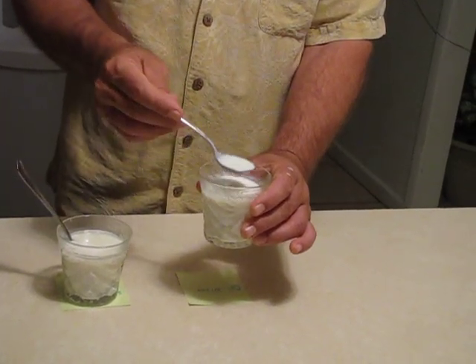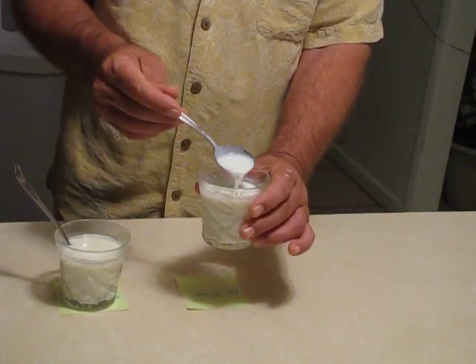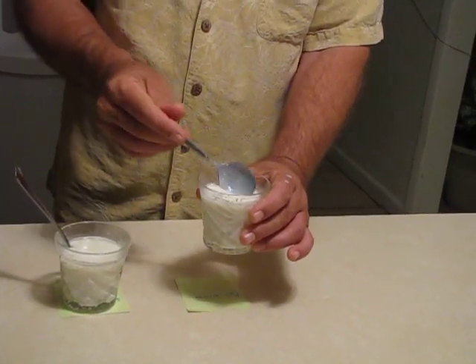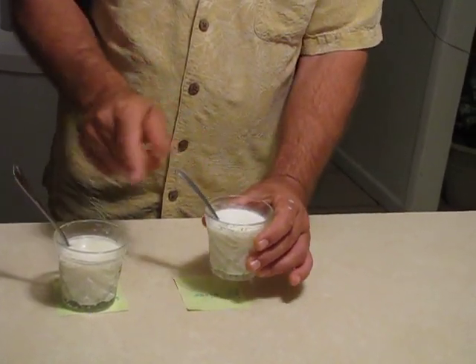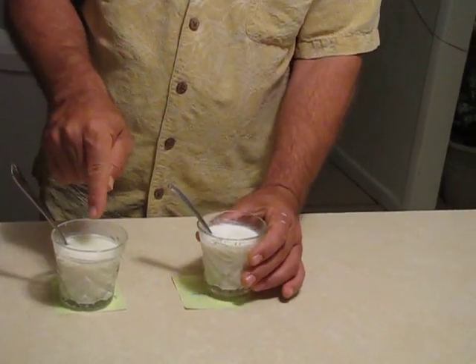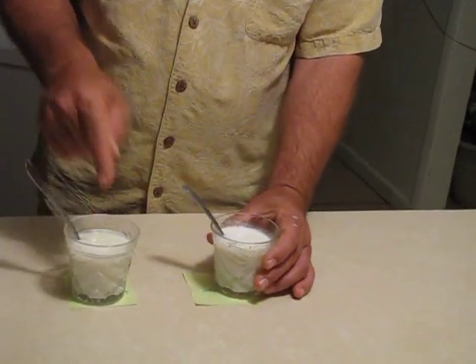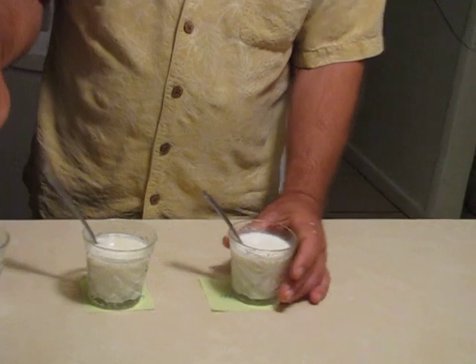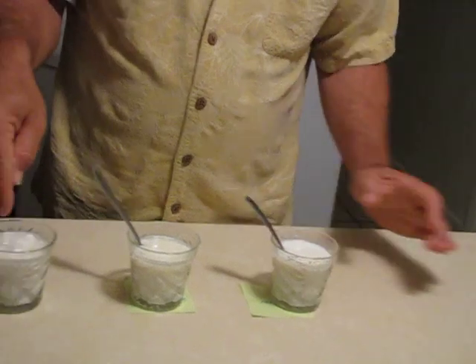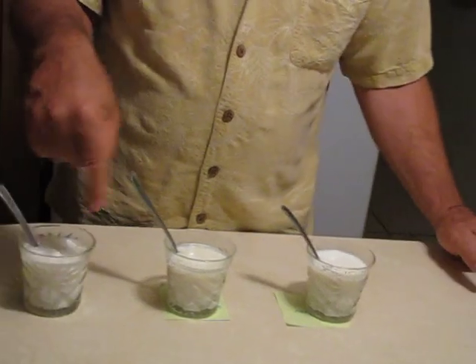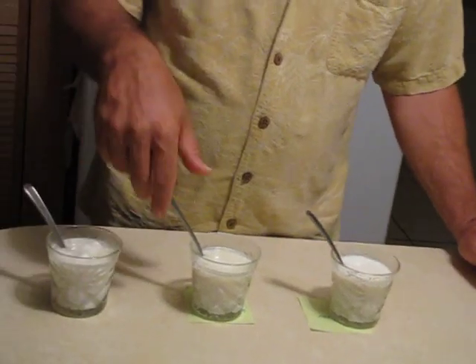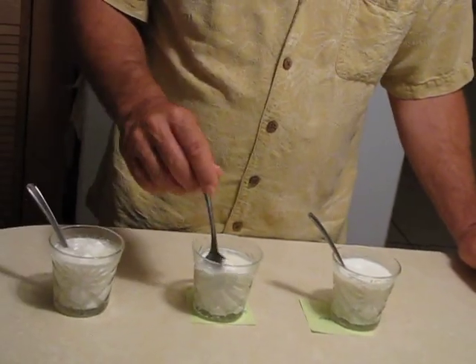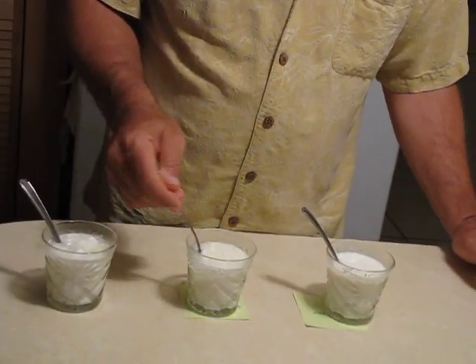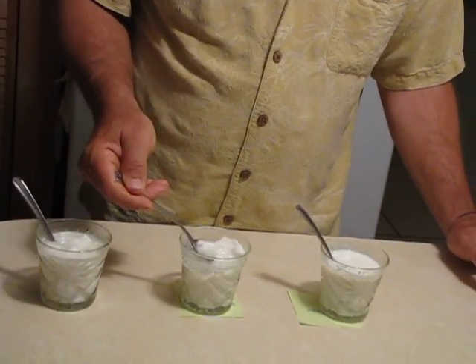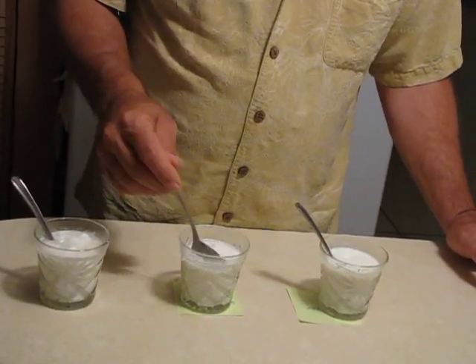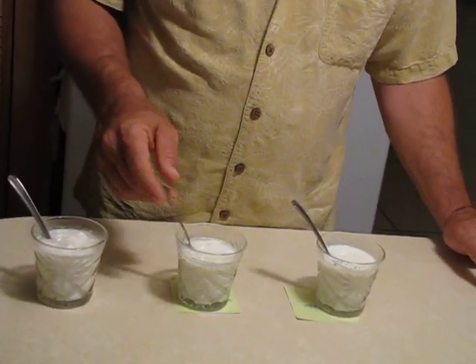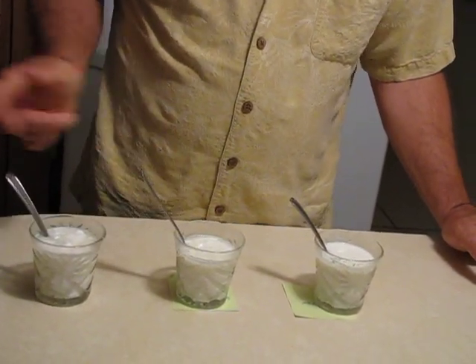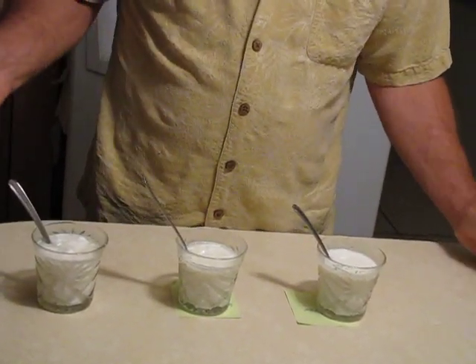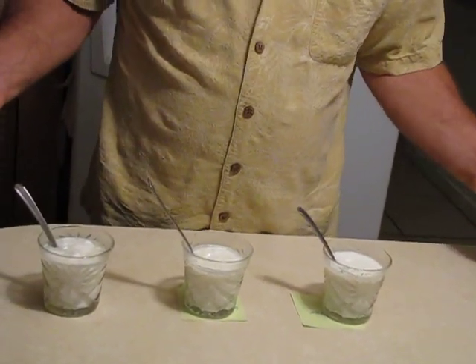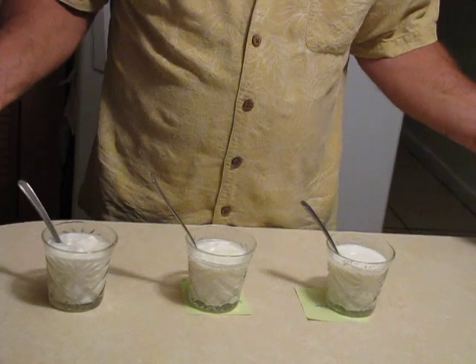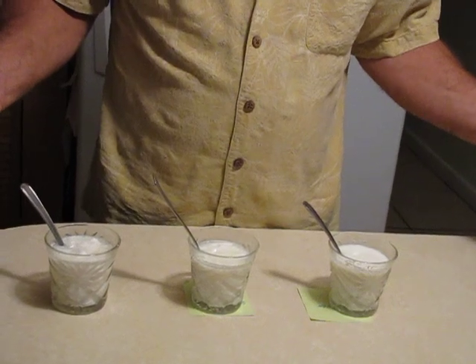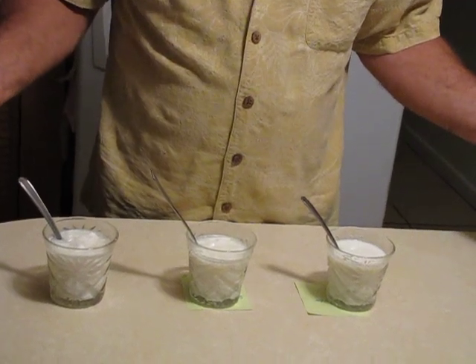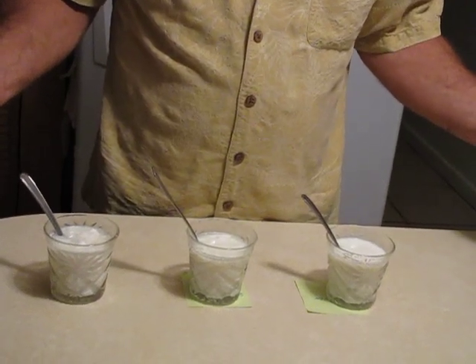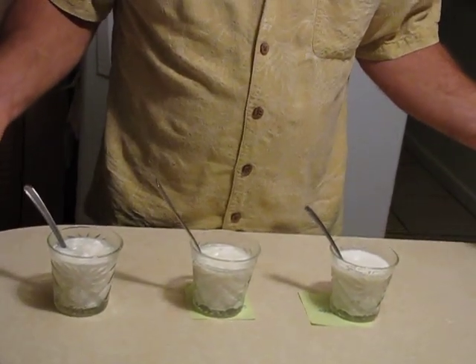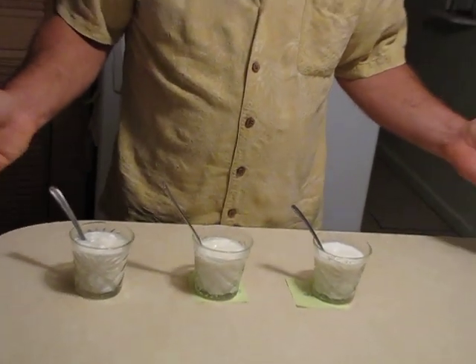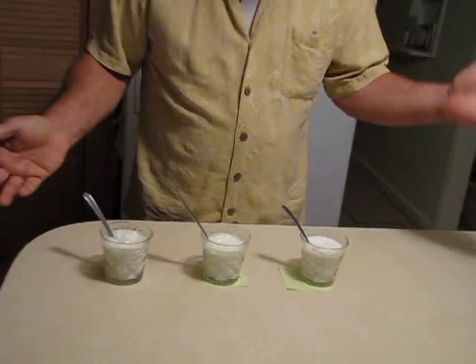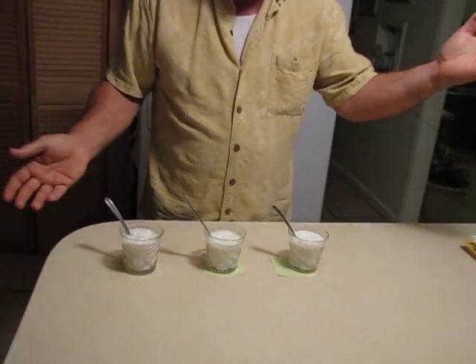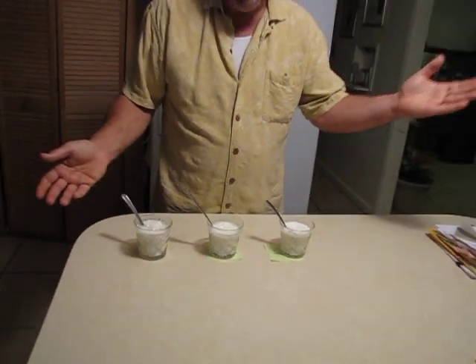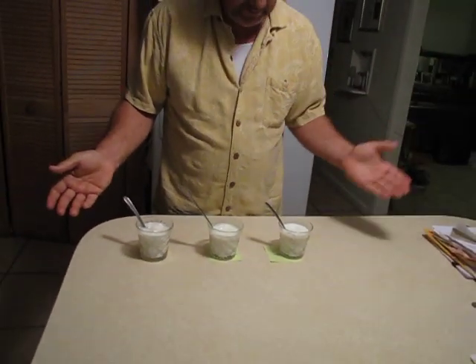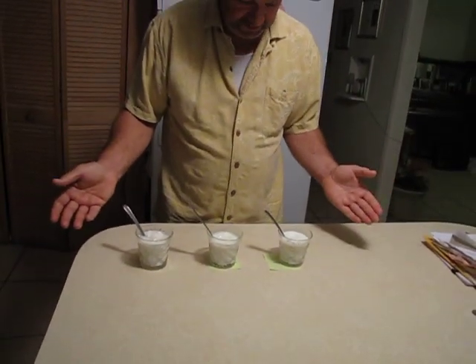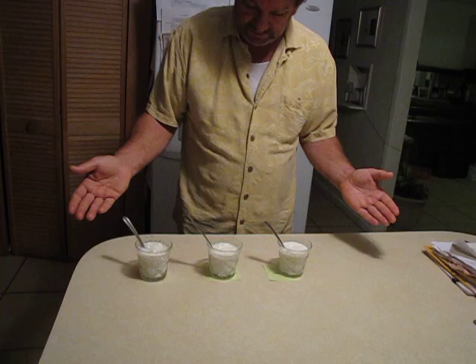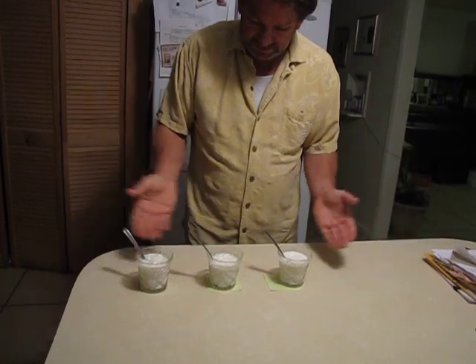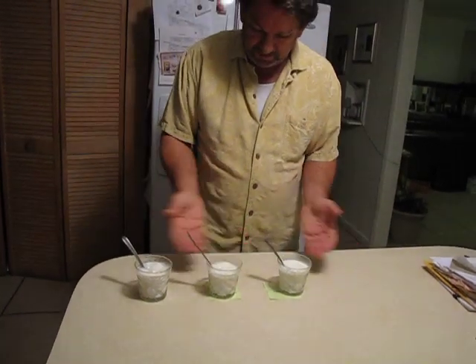As you can tell, this stuff is really yogurted up pretty bad. So that is Taylor Martin's experiment. He's still at college, so he can't be here. So he asked us to do it for him.